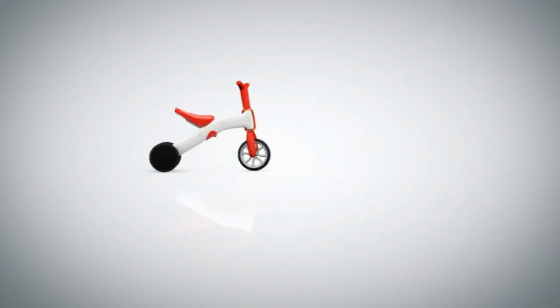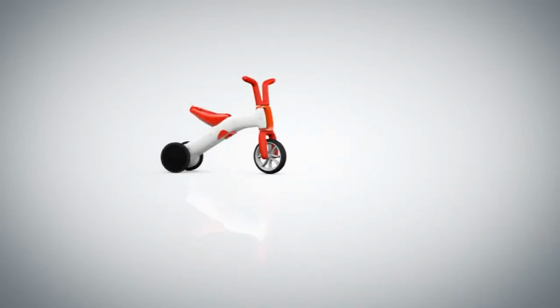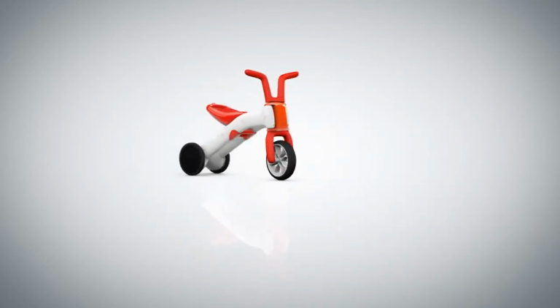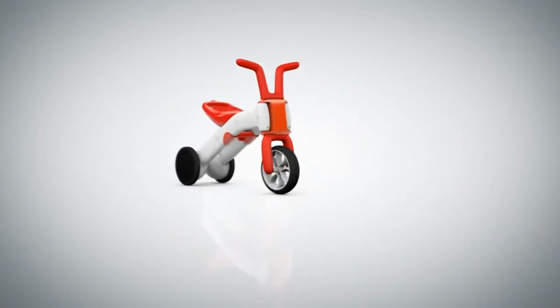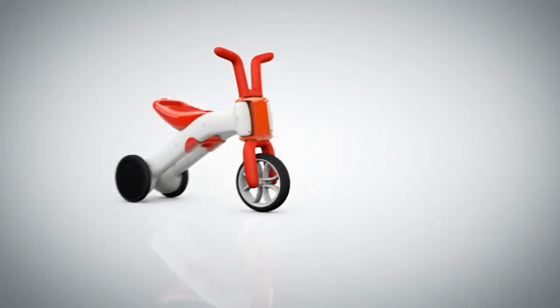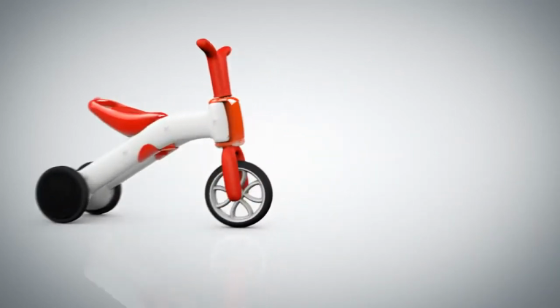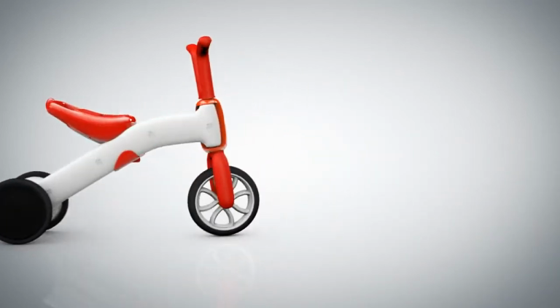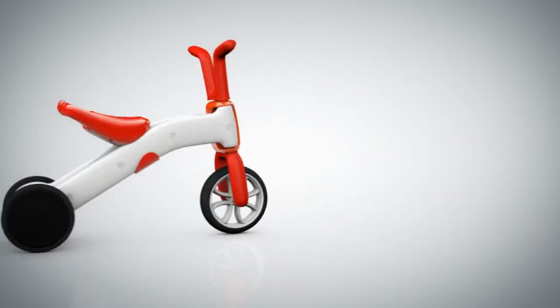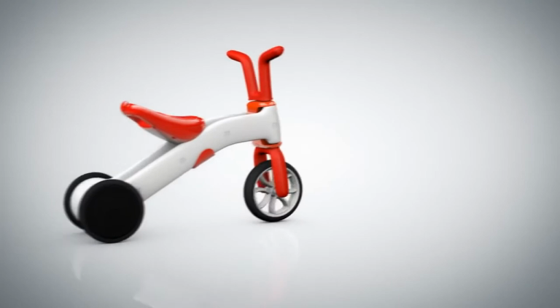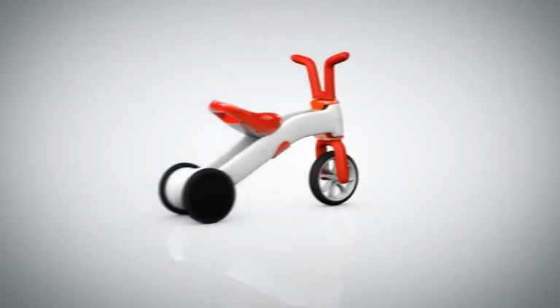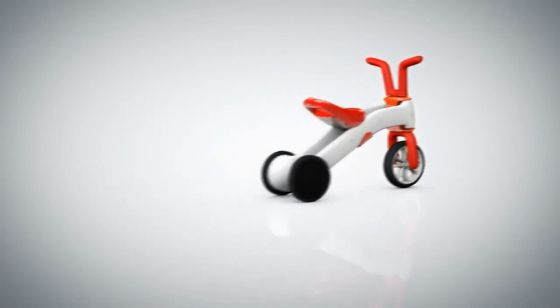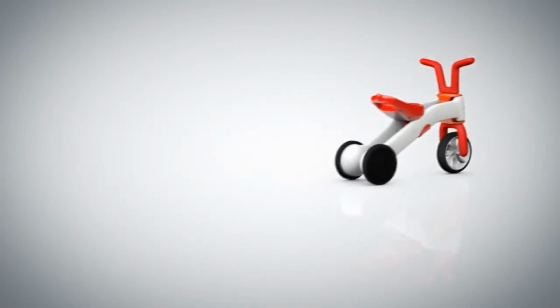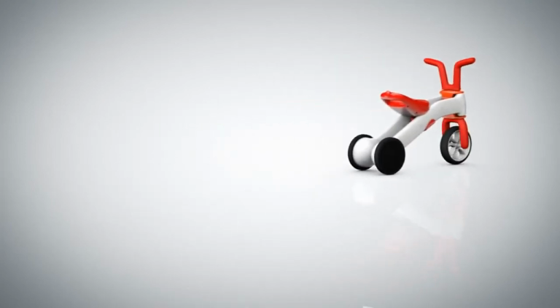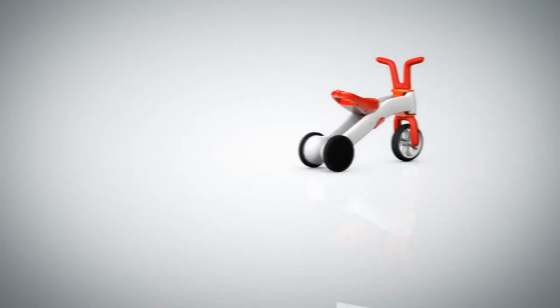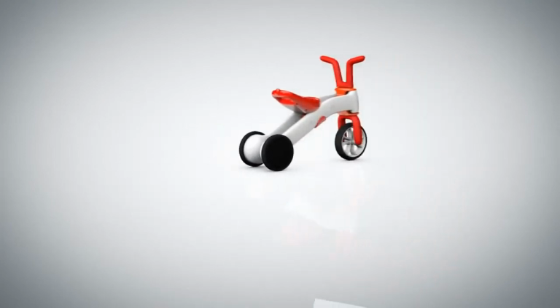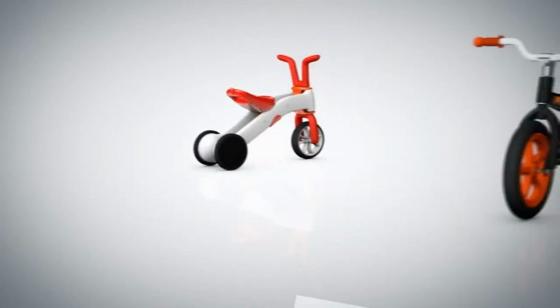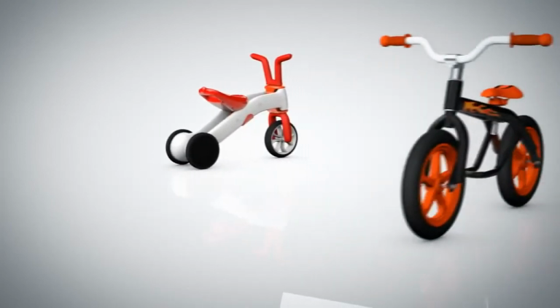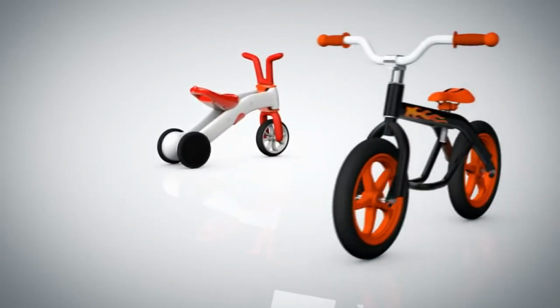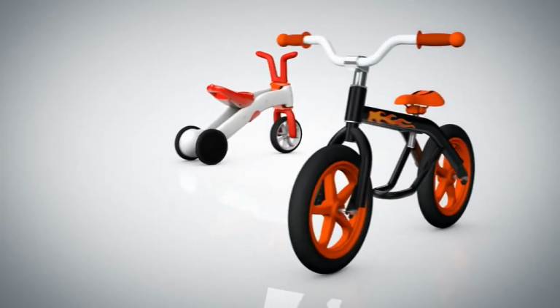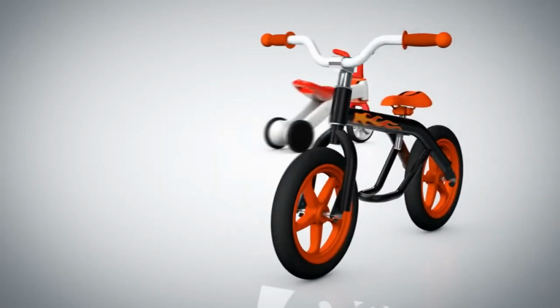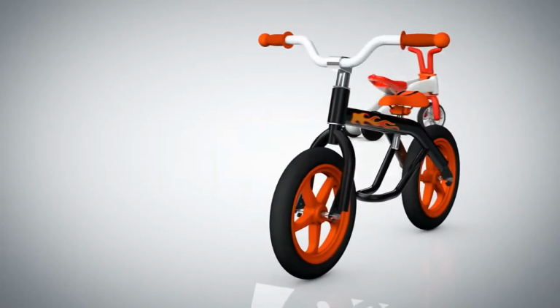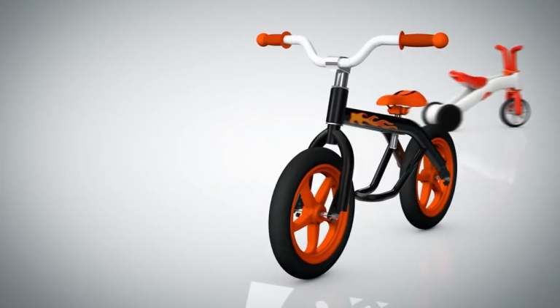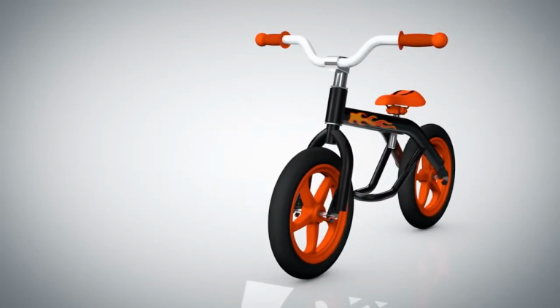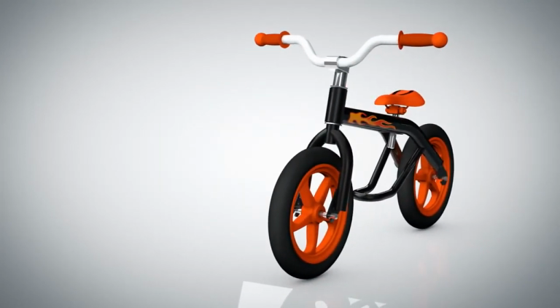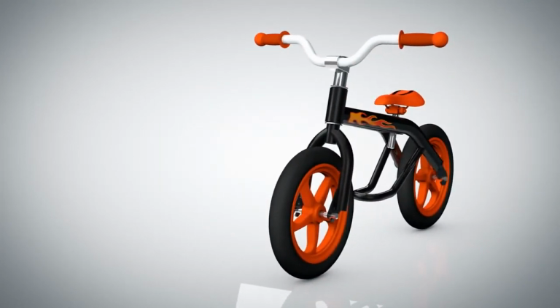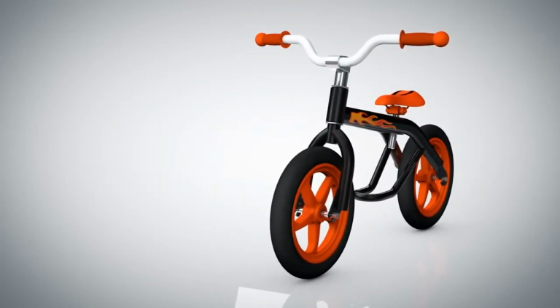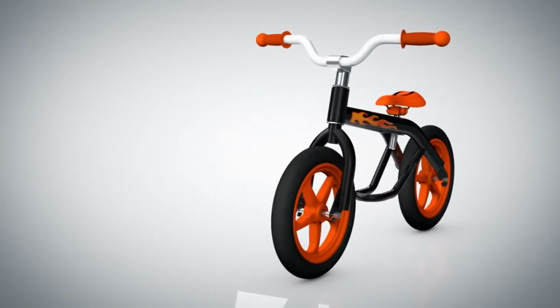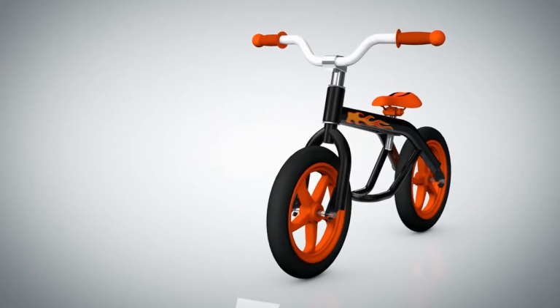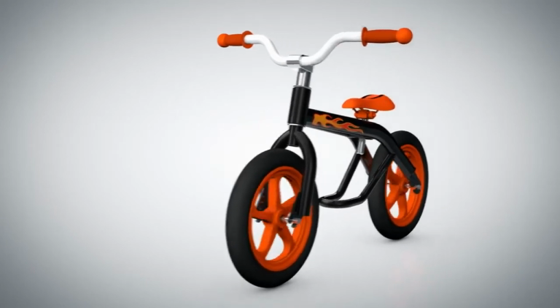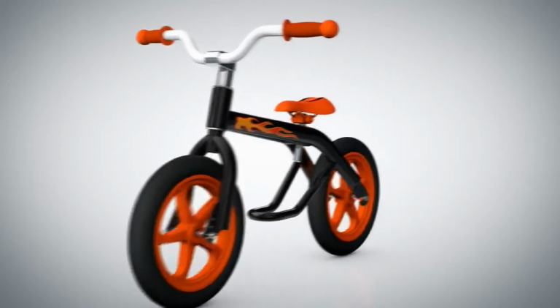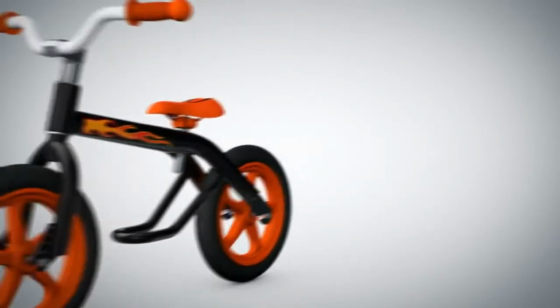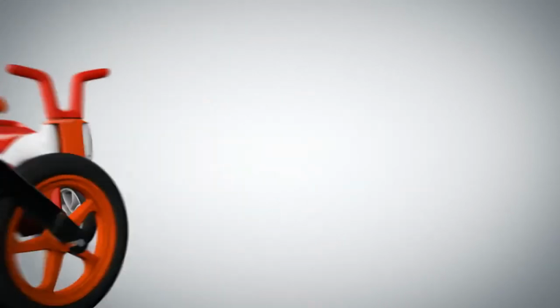But after you've learned to steer and push off, you'll want to find your balance with a real balance bike like this. Or maybe not just yet.